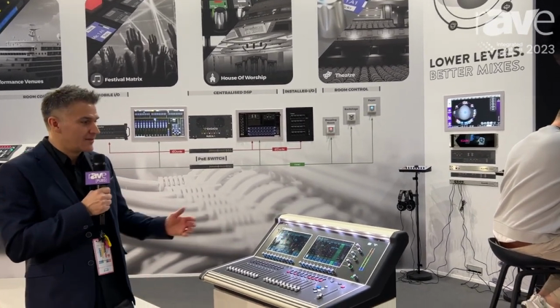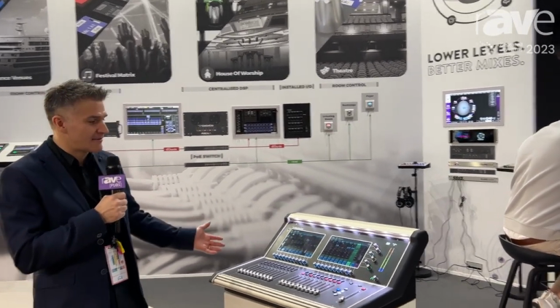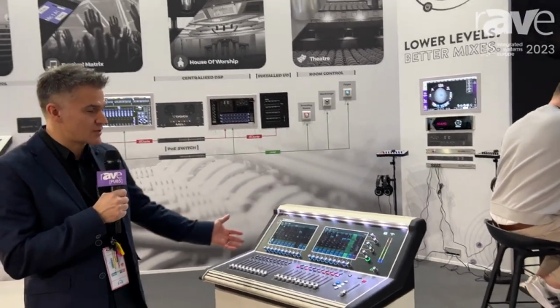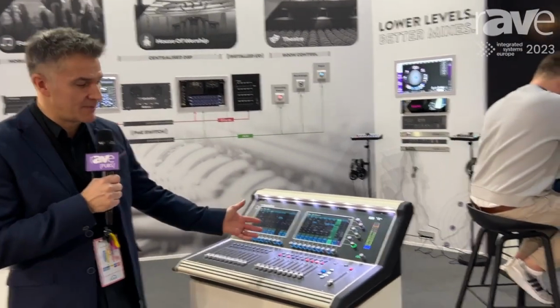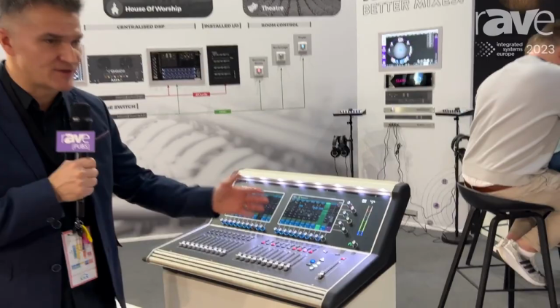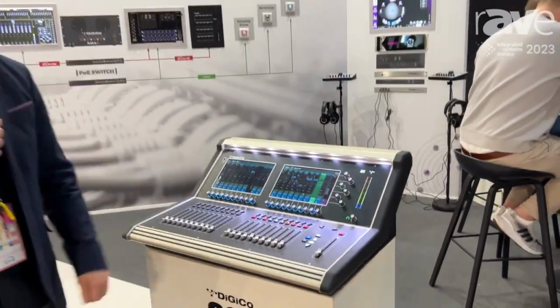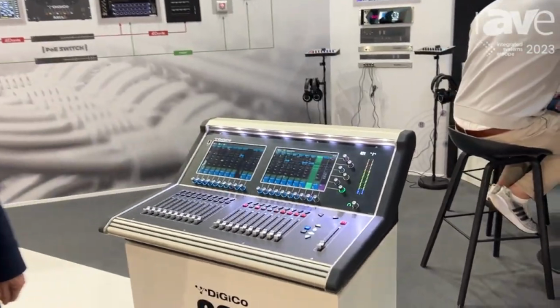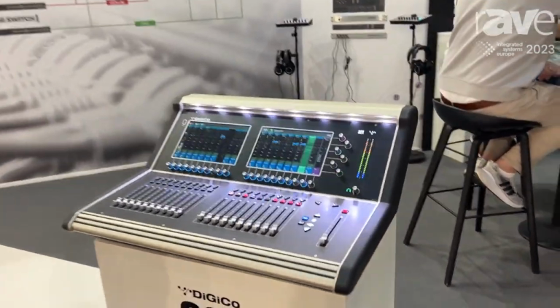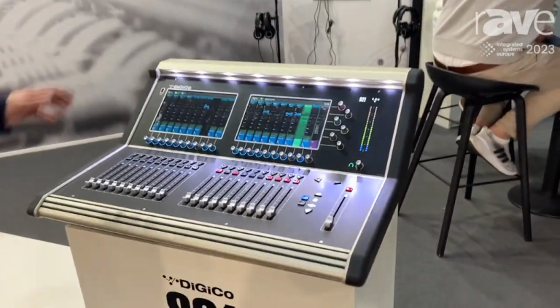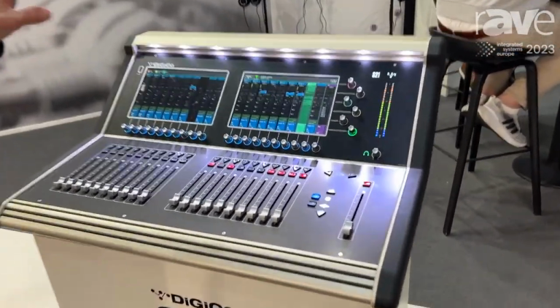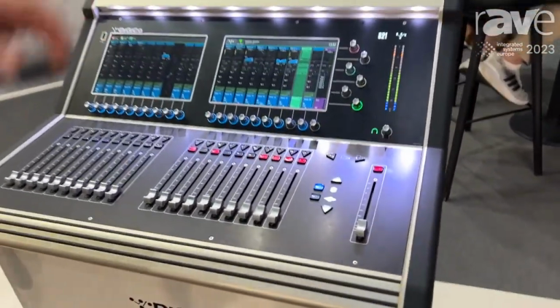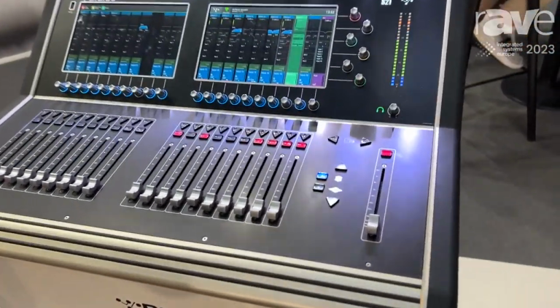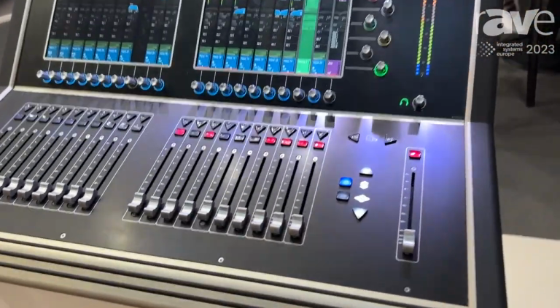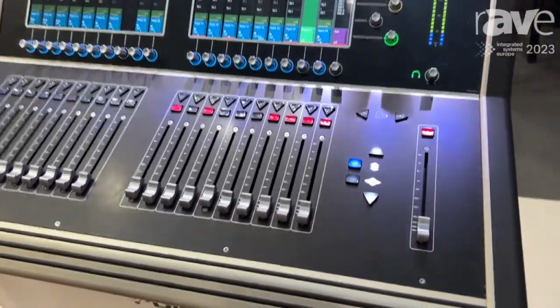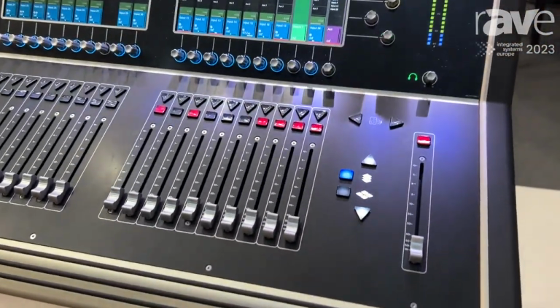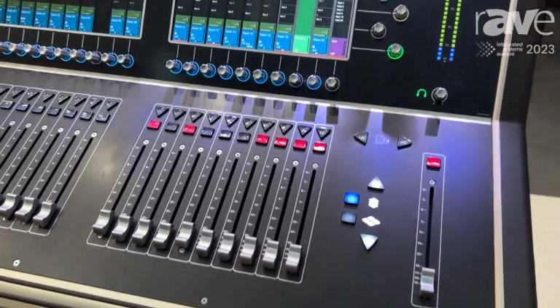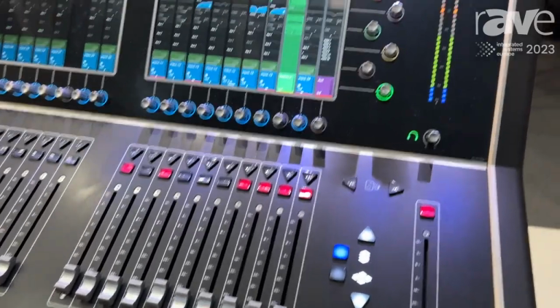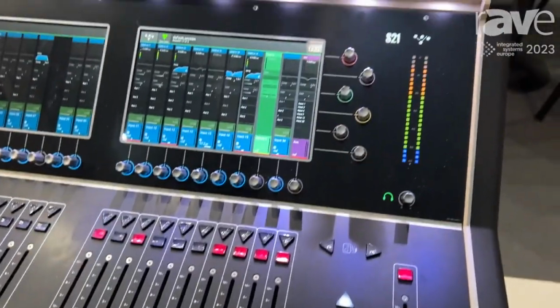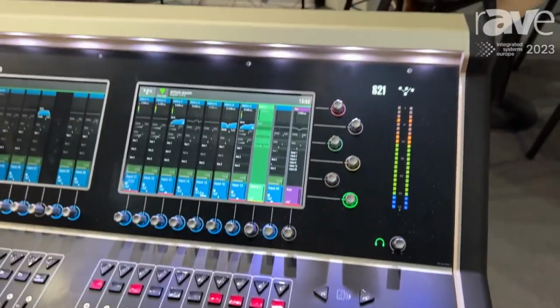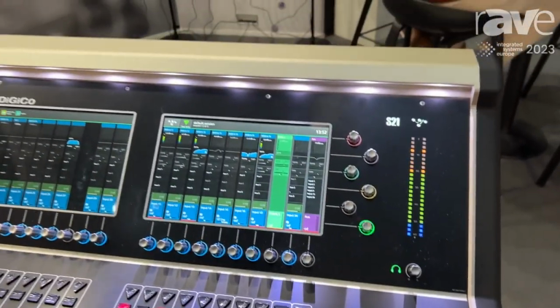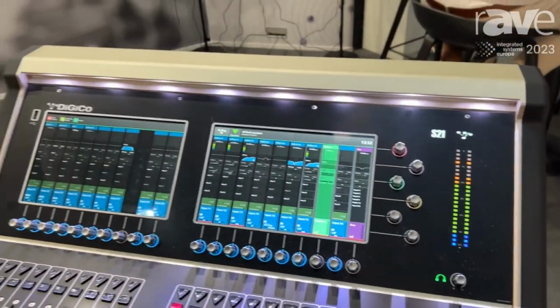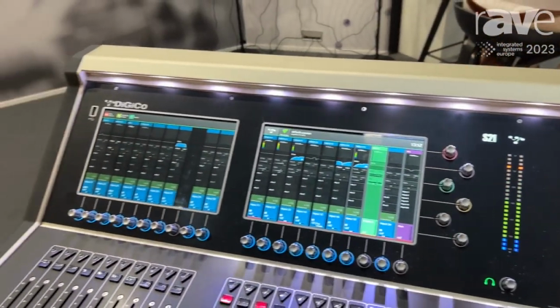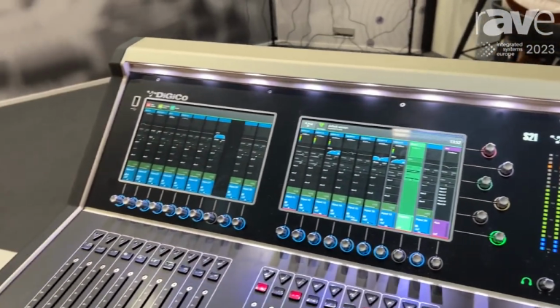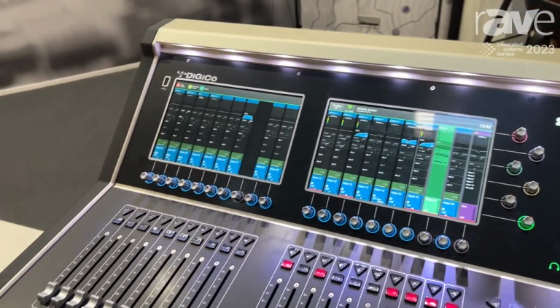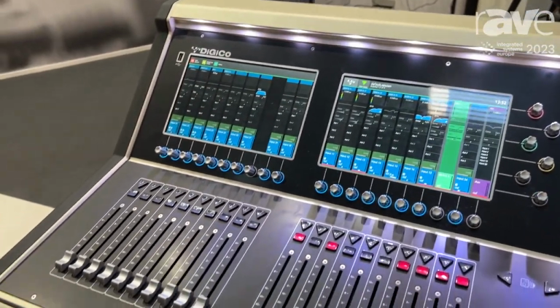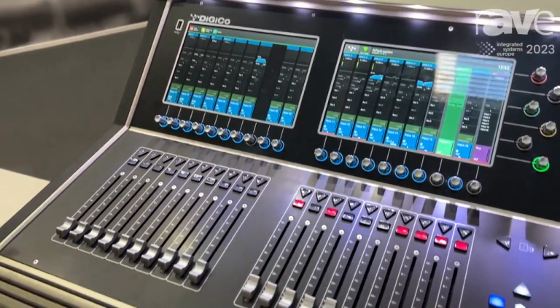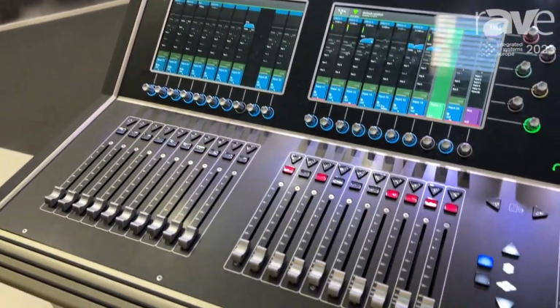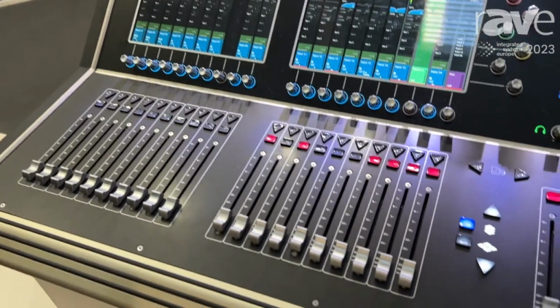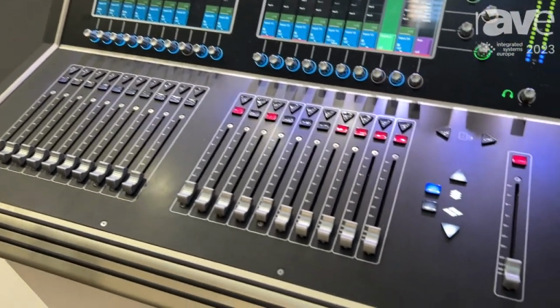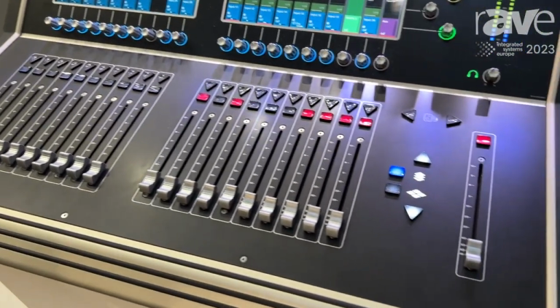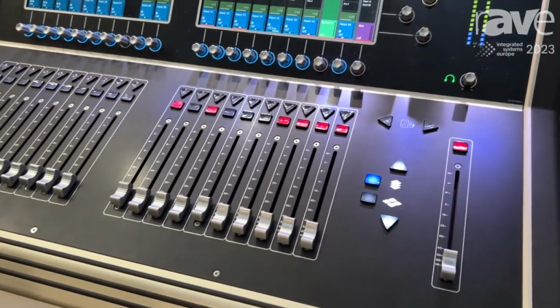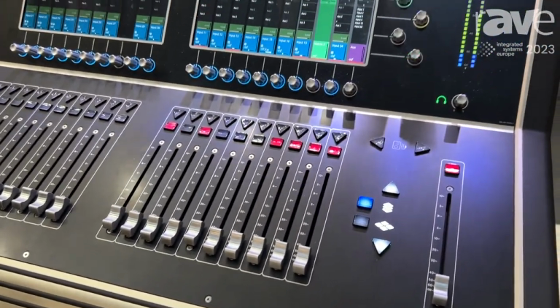The S Series, or the S21 we have here, is the smallest console that Digico make. Two interactive touch screens, 21 faders, two DMI slots, and a whole host of features that you'd find on a really professional console. It's very small, very light, and compact.